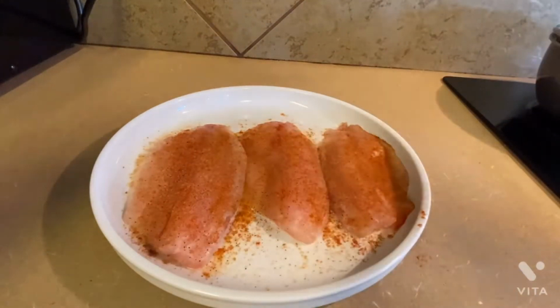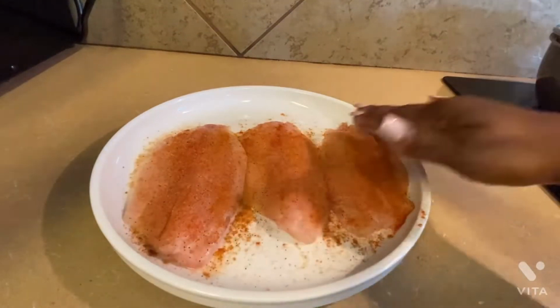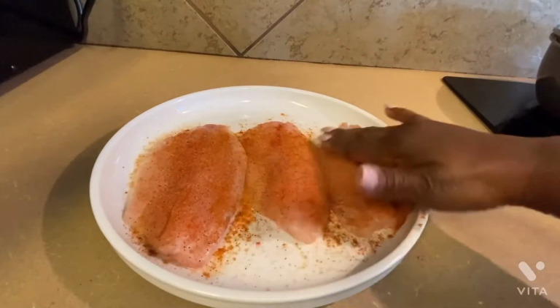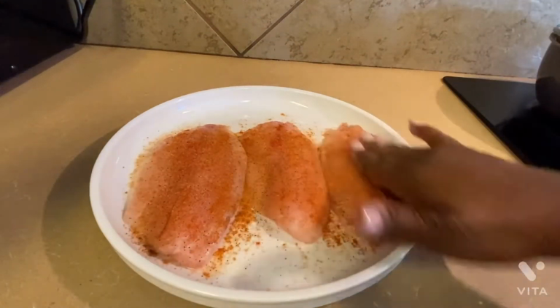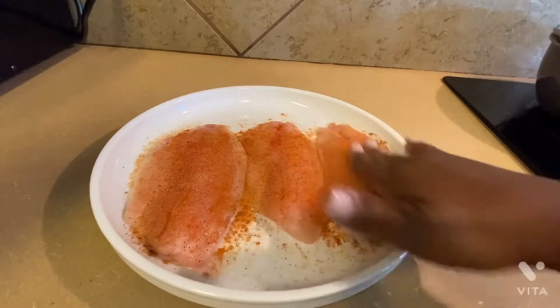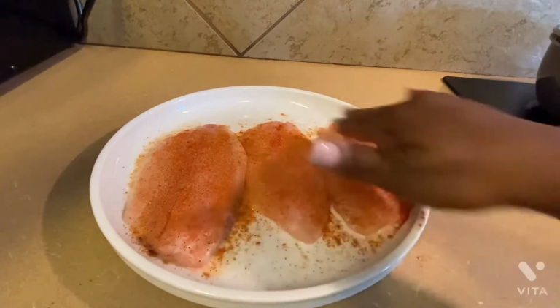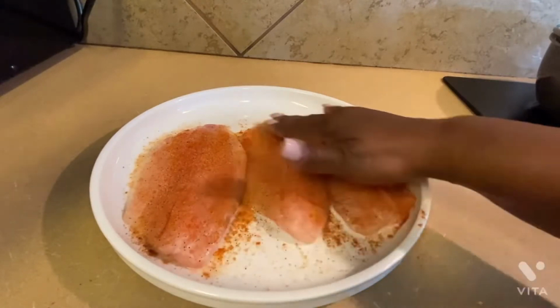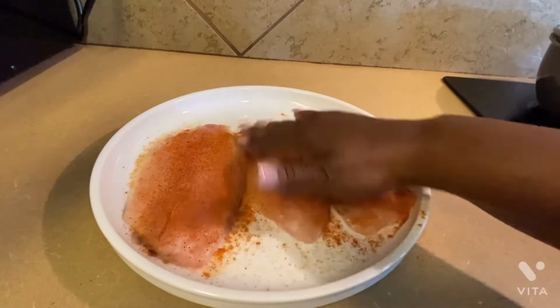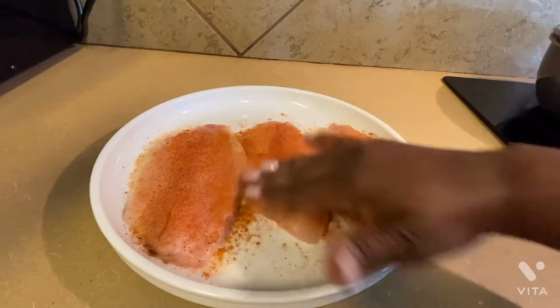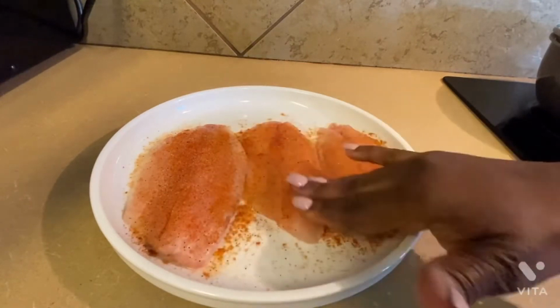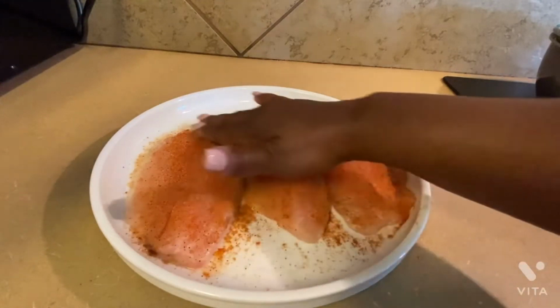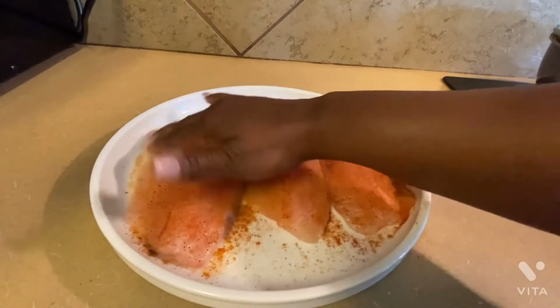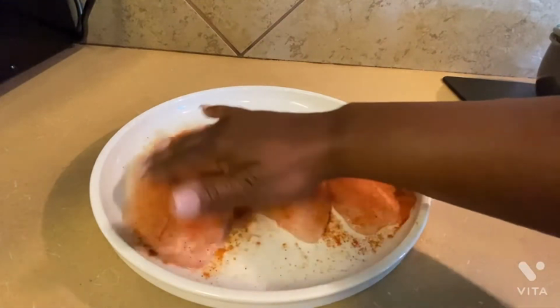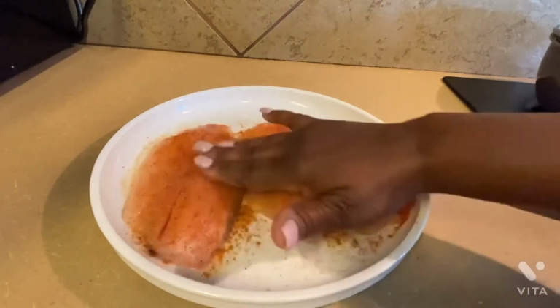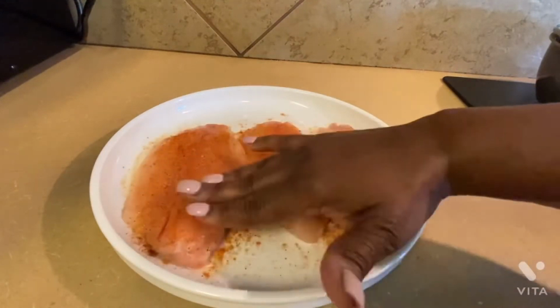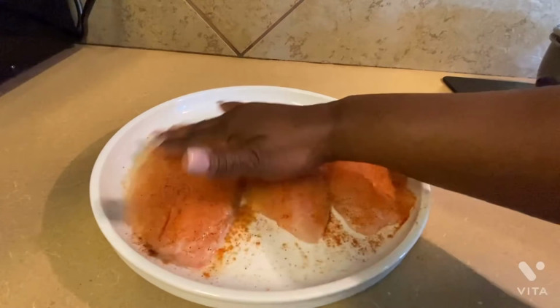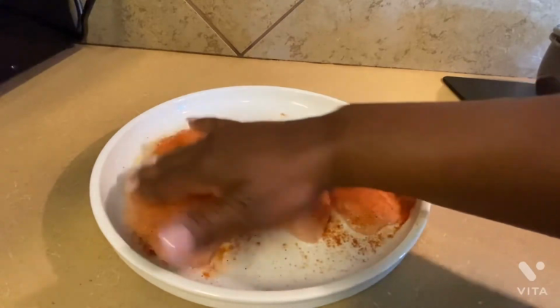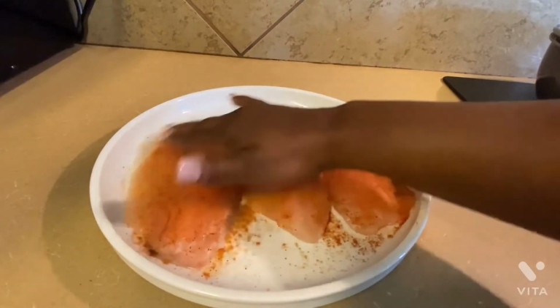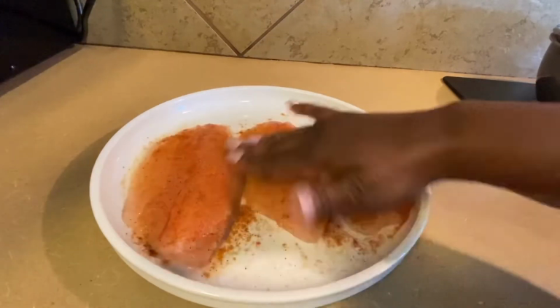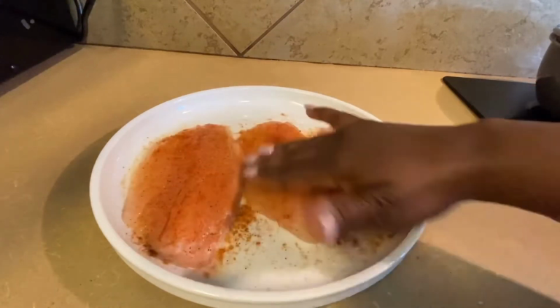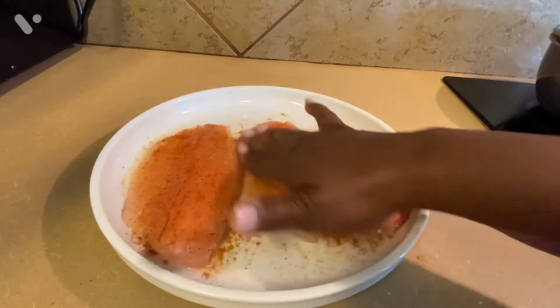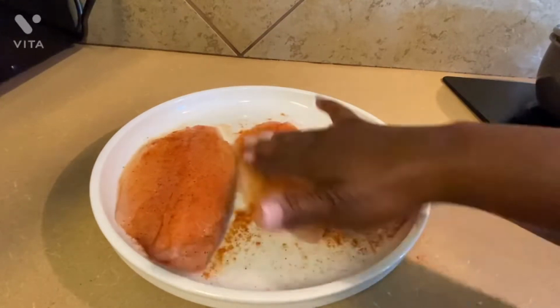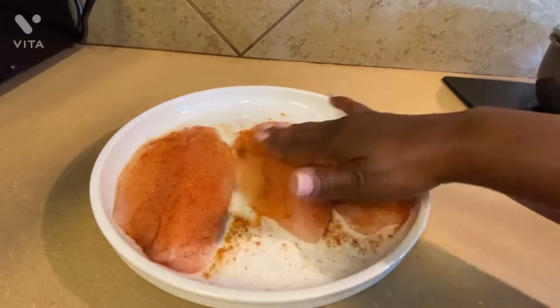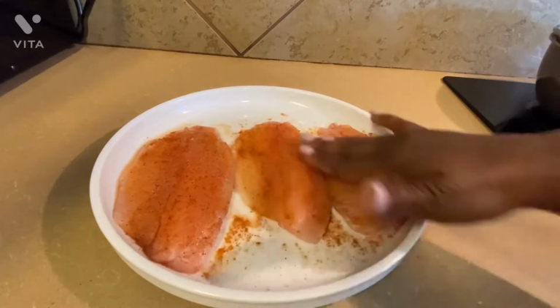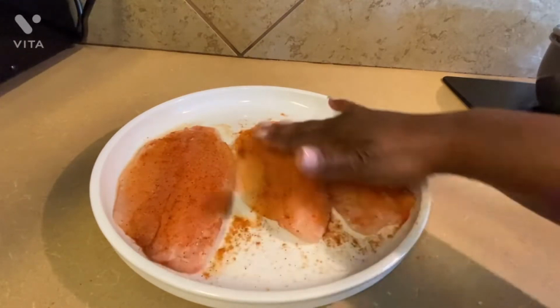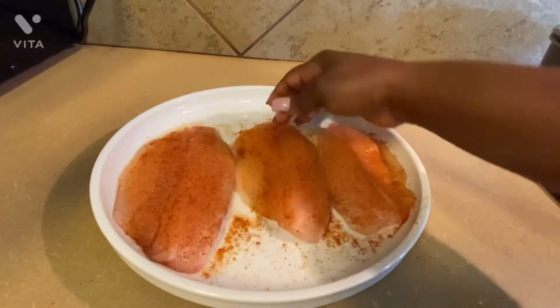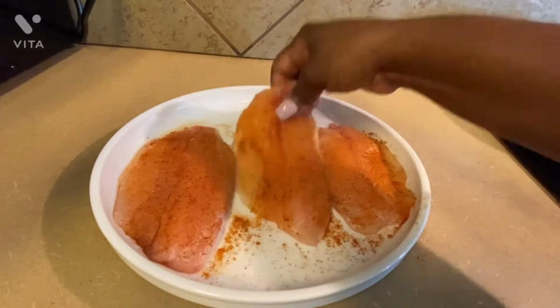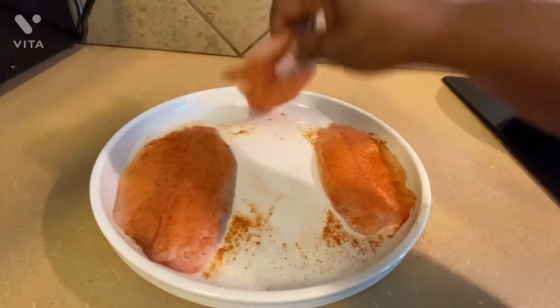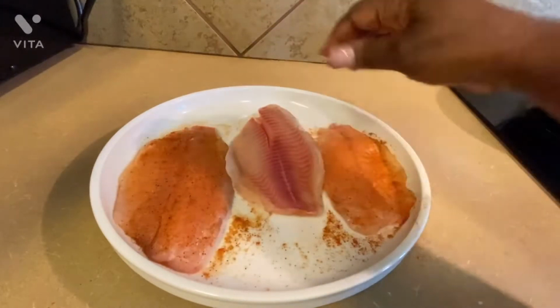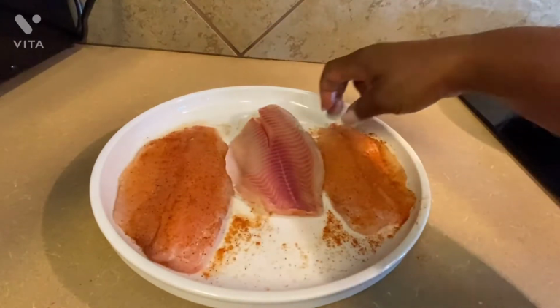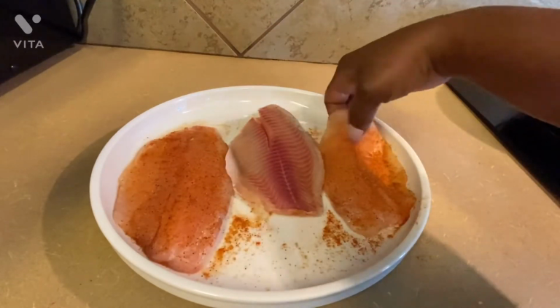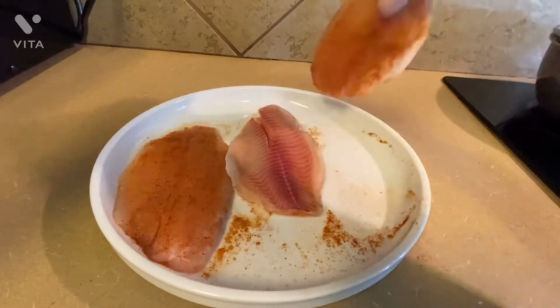With my clean hands I'm rubbing the spices onto the fish. Repeat the same thing on the other side.